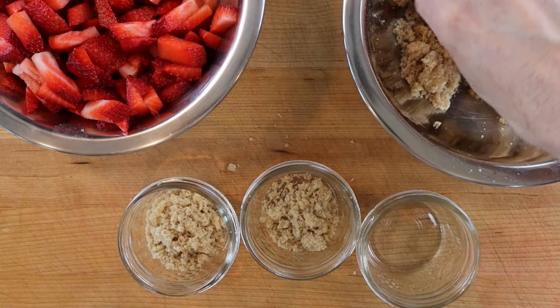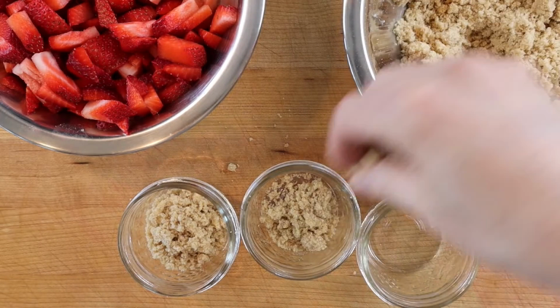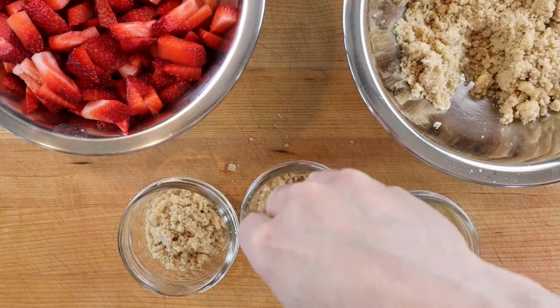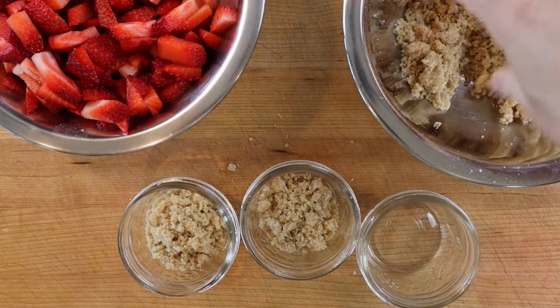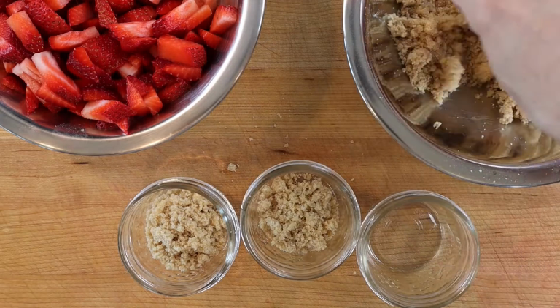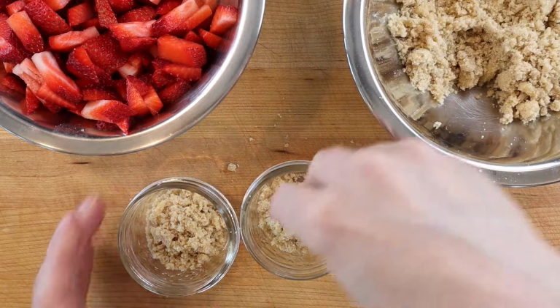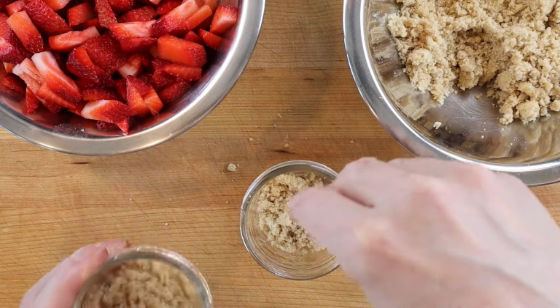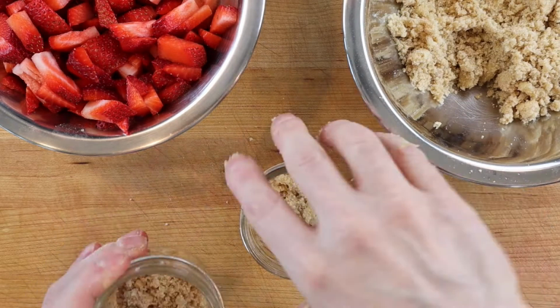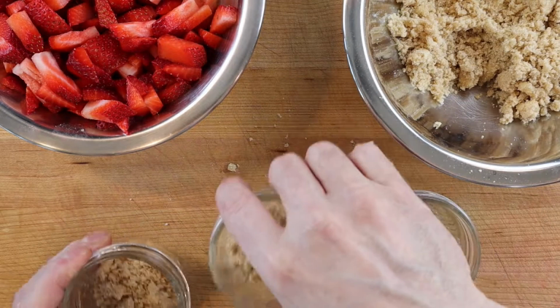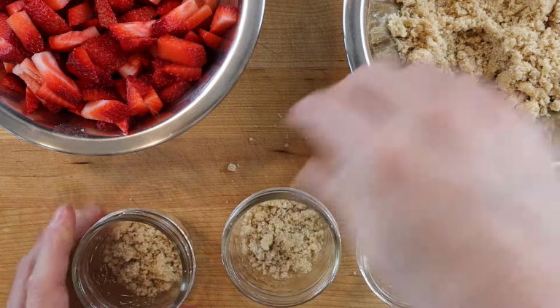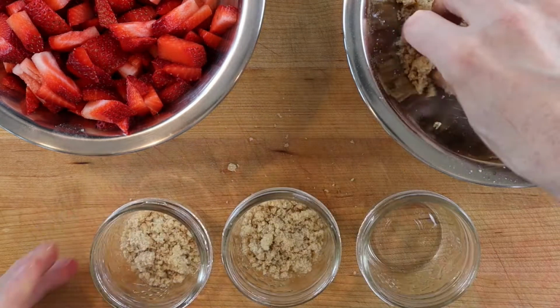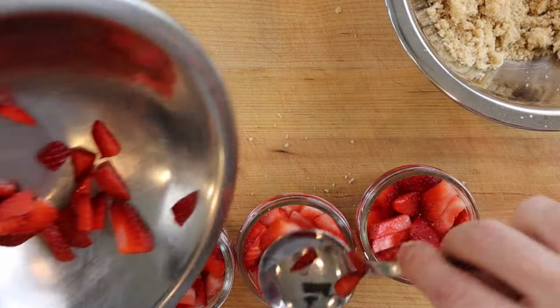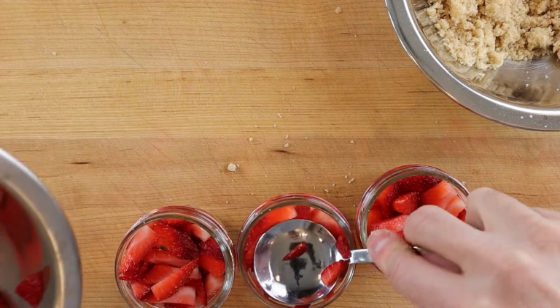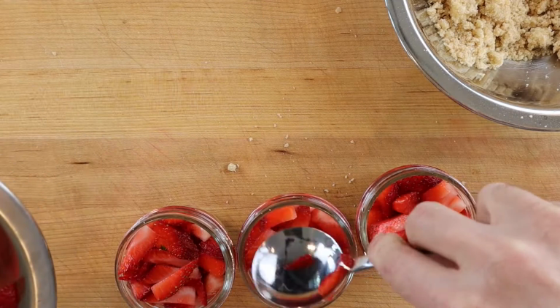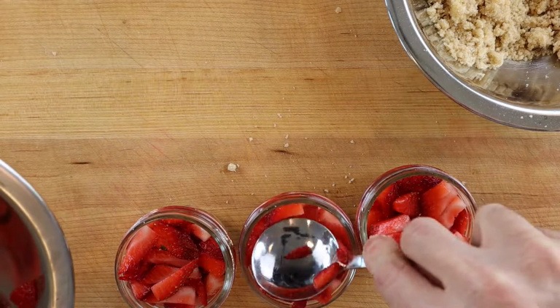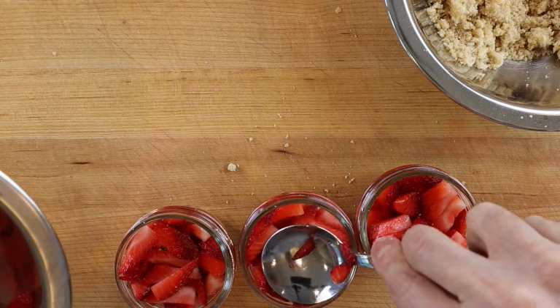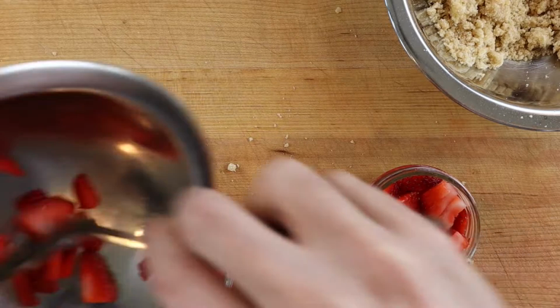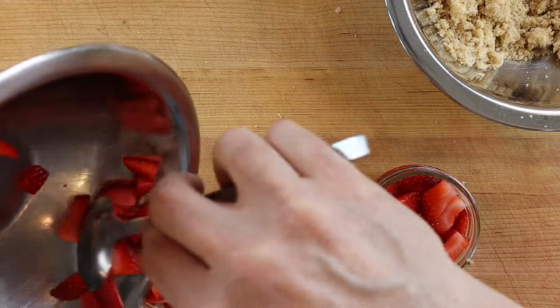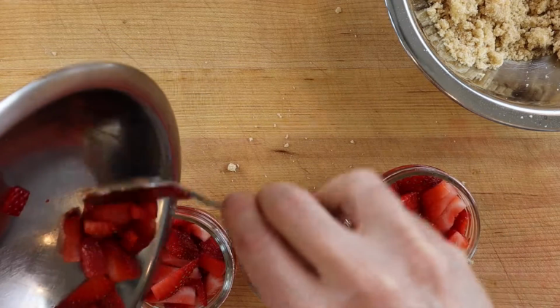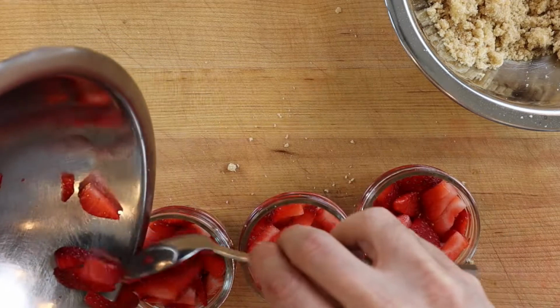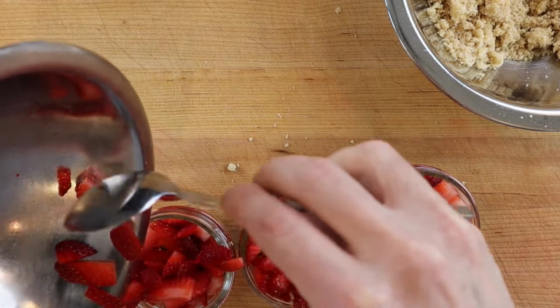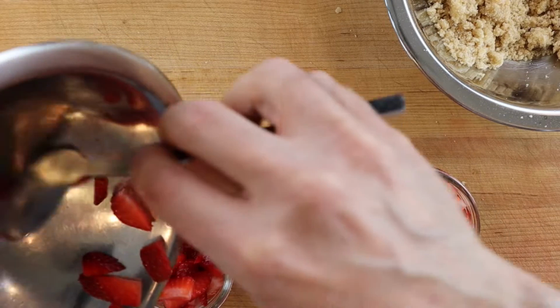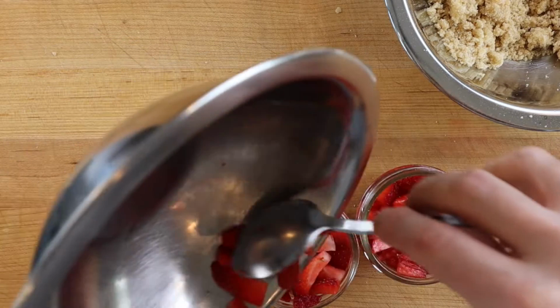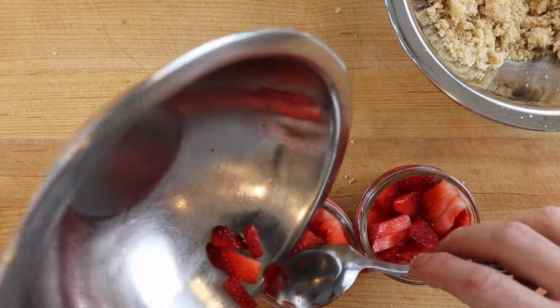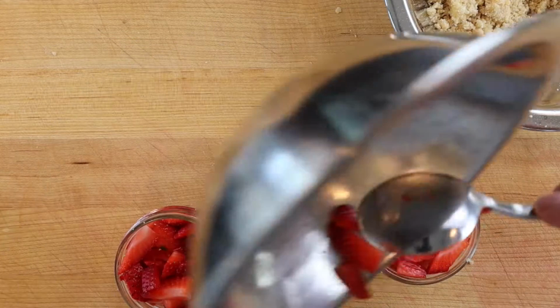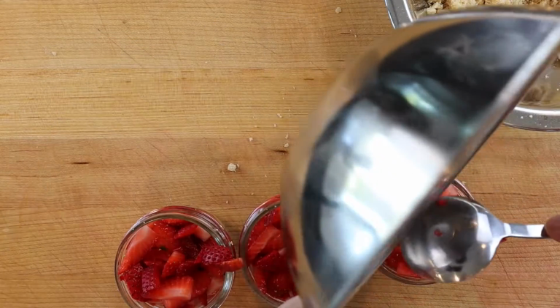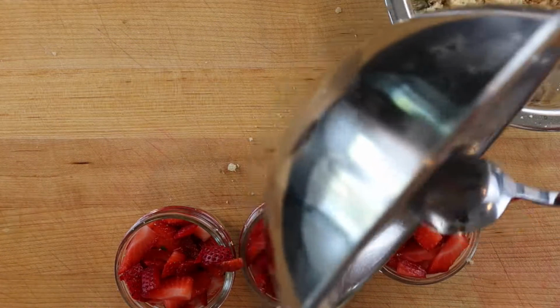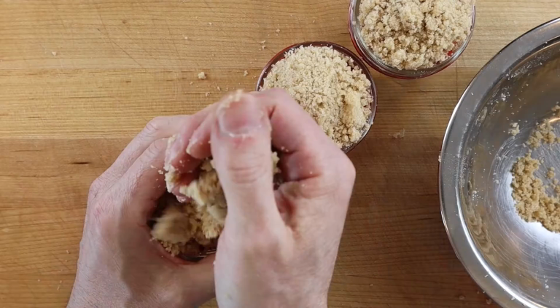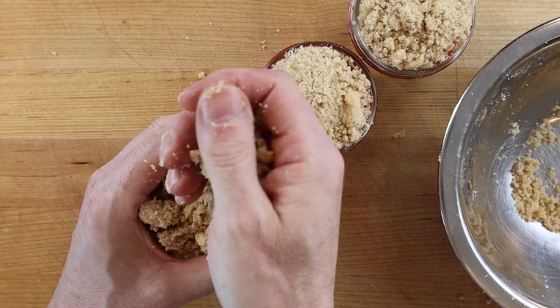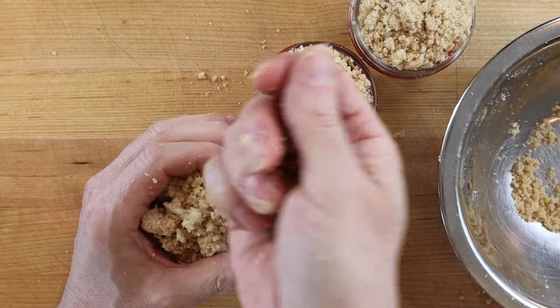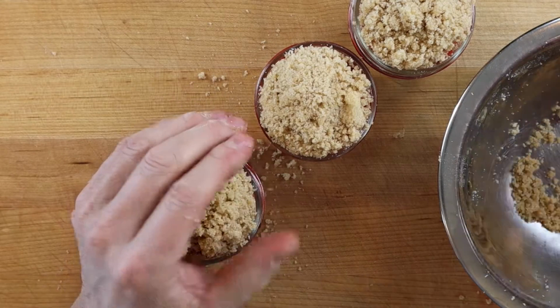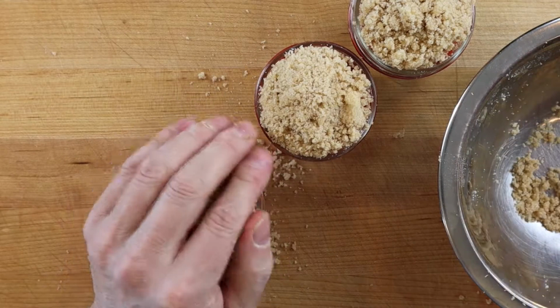Then to assemble the strawberry crumble, spread about a tablespoon of crumble dough on the bottom of three small mason jars and divide the sliced strawberries on top. Pack the strawberries into the jars so the jars are jam packed with strawberries, with a little room on top.